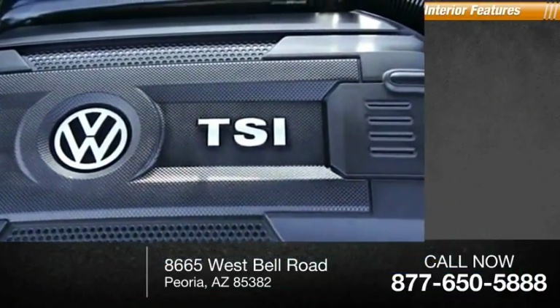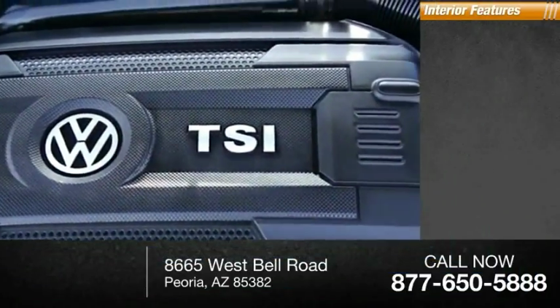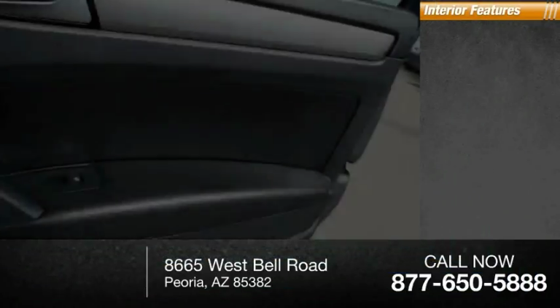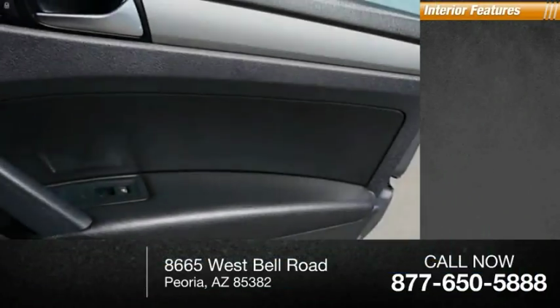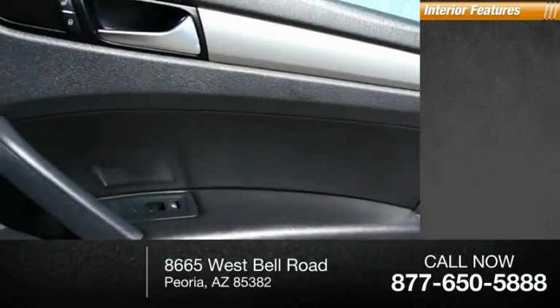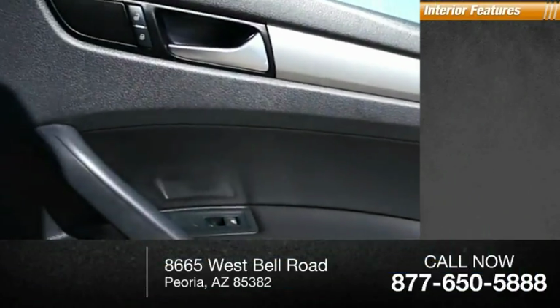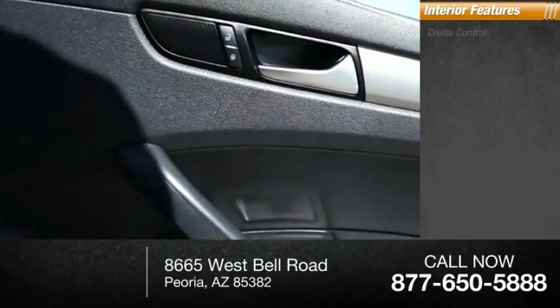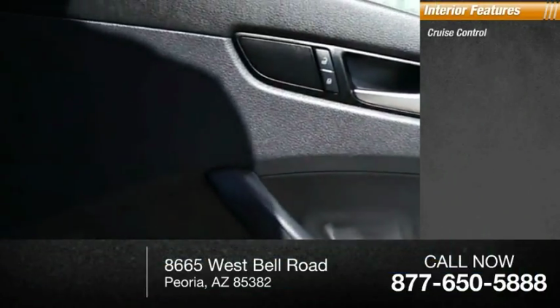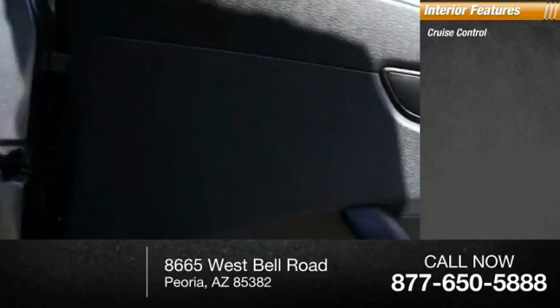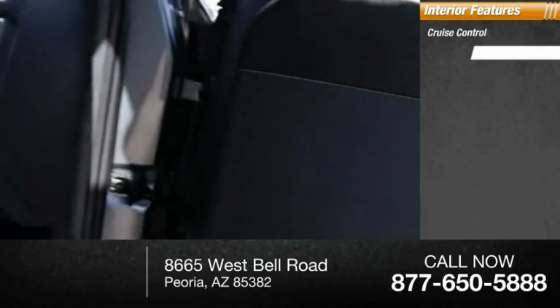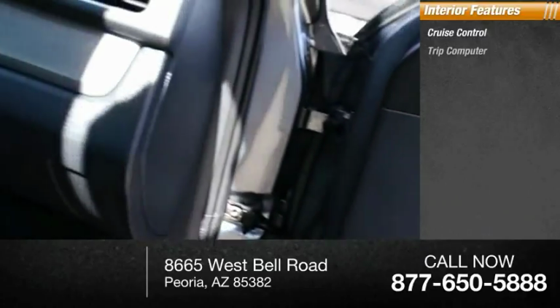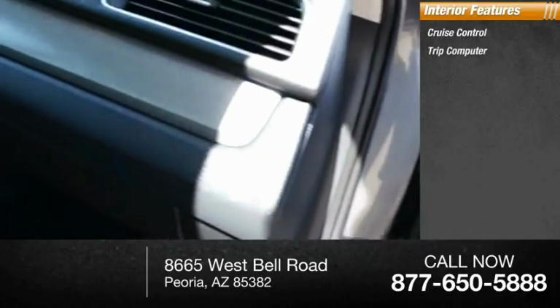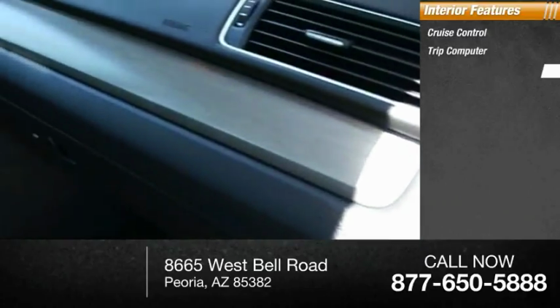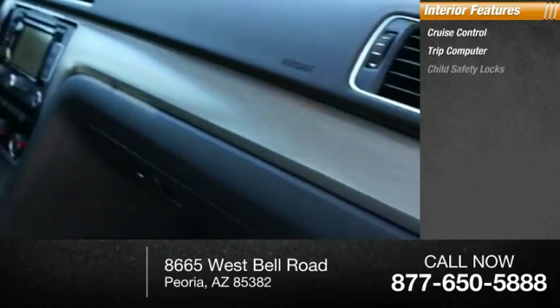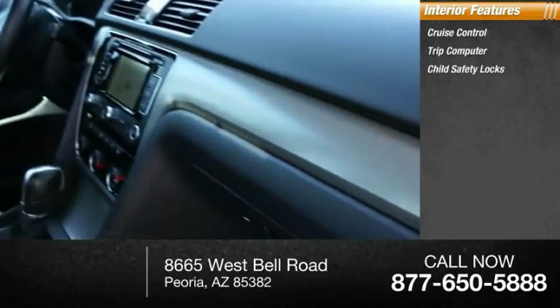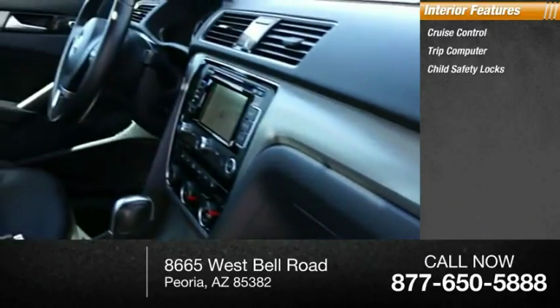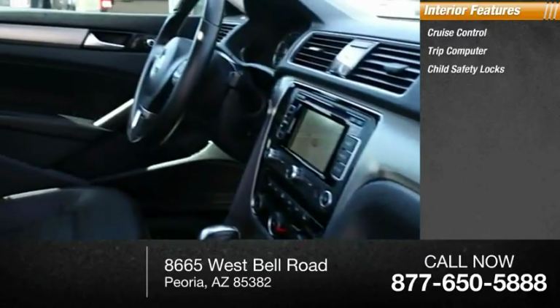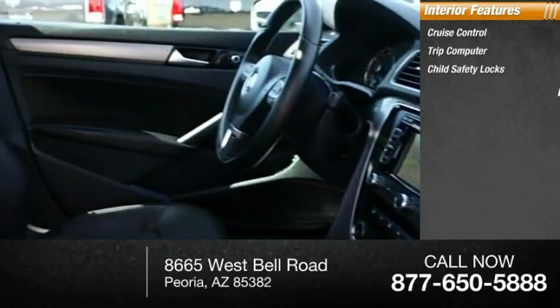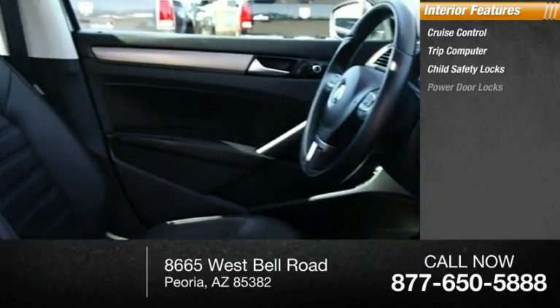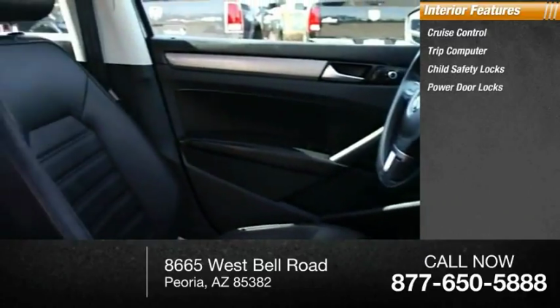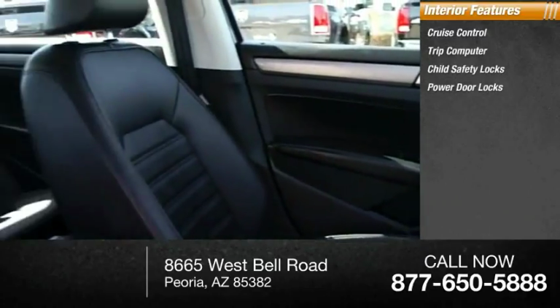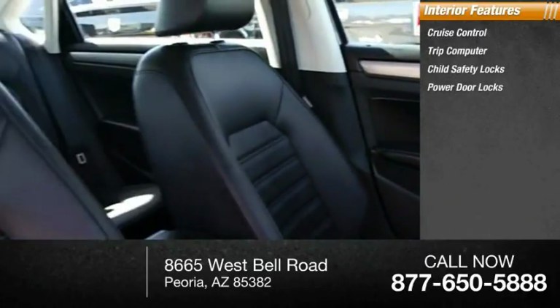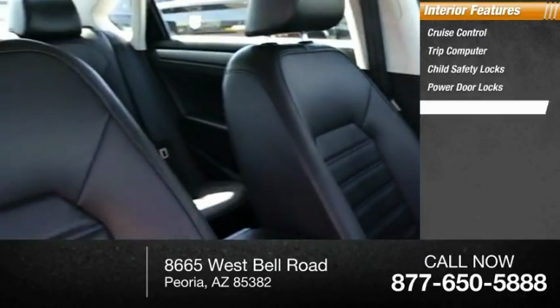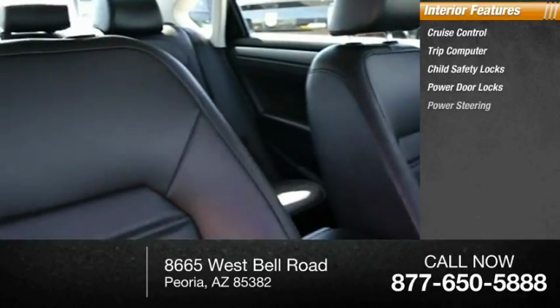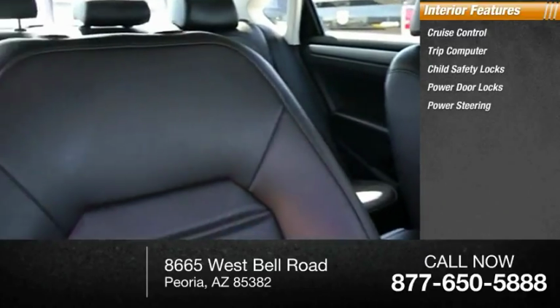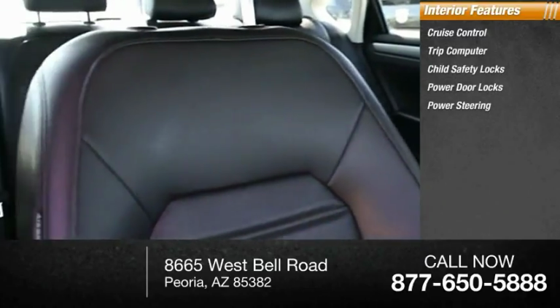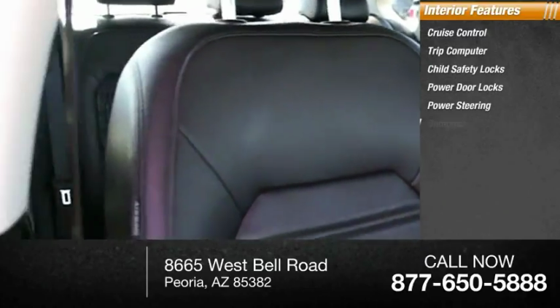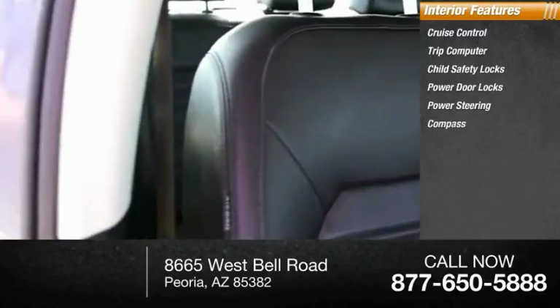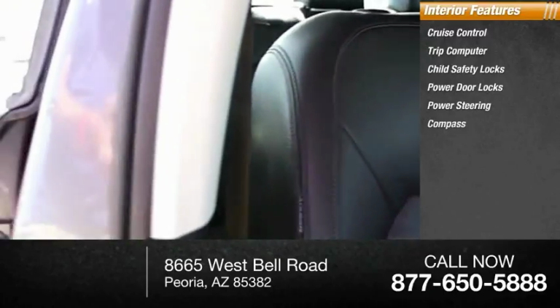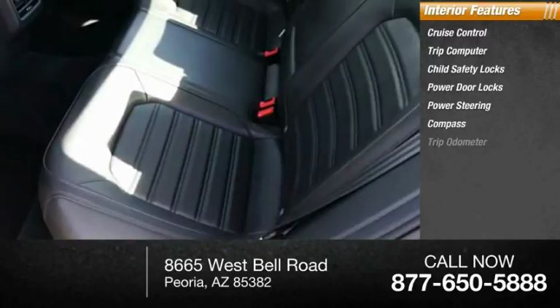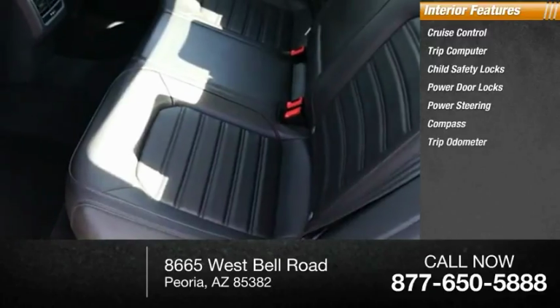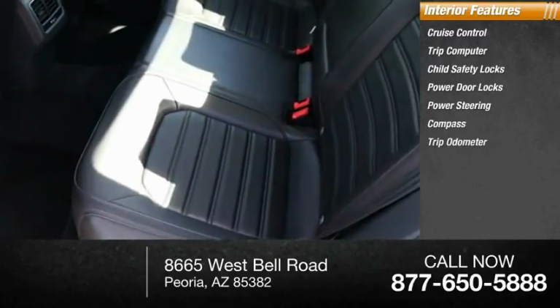Inside you'll find cruise control, trip computer, child safety locks, power door locks, power steering, compass, trip odometer.